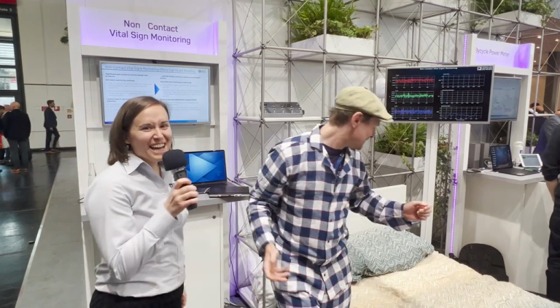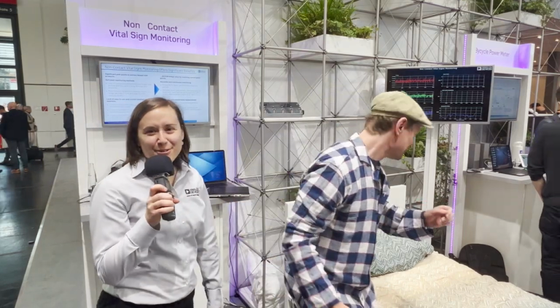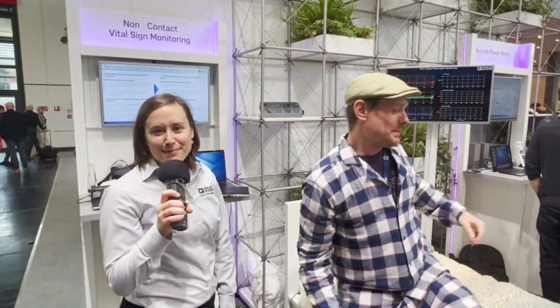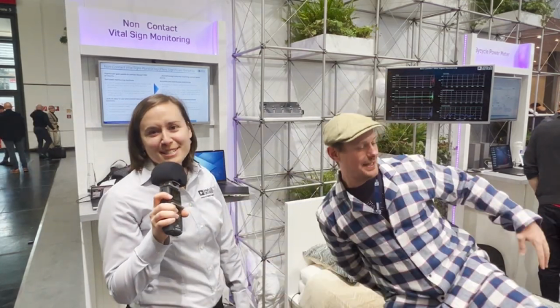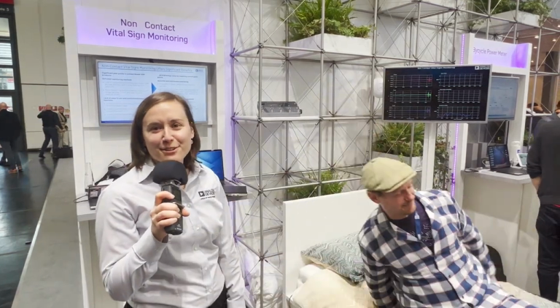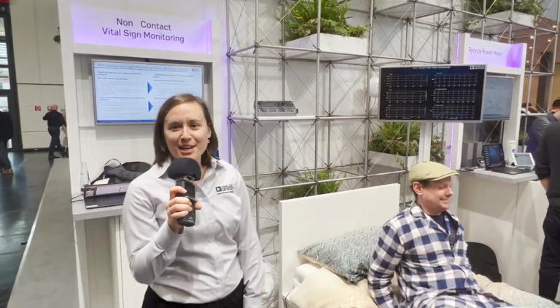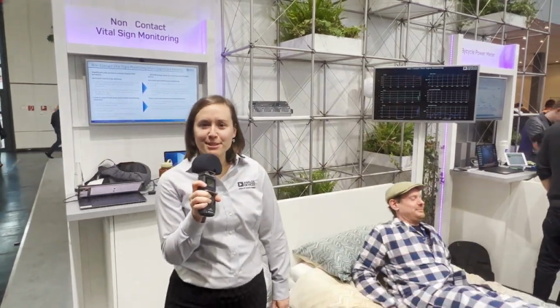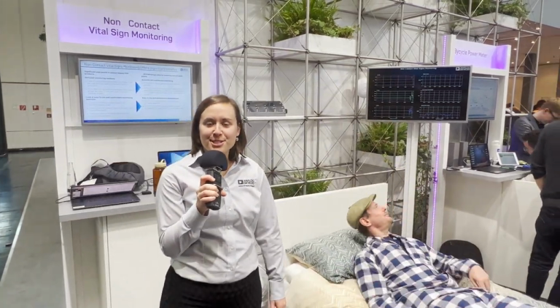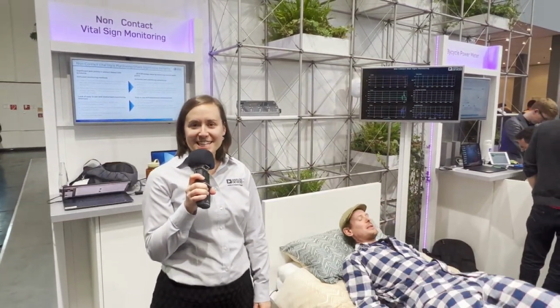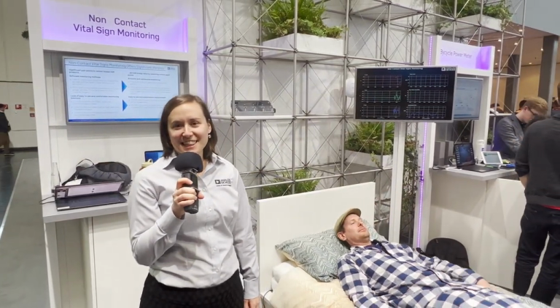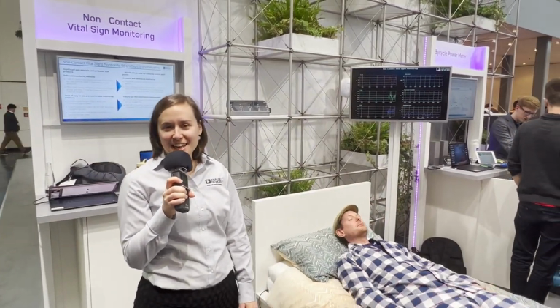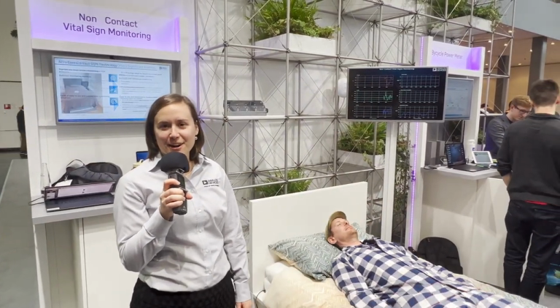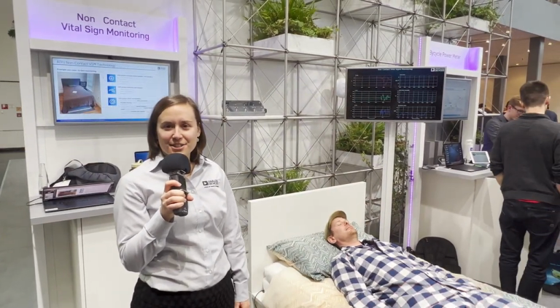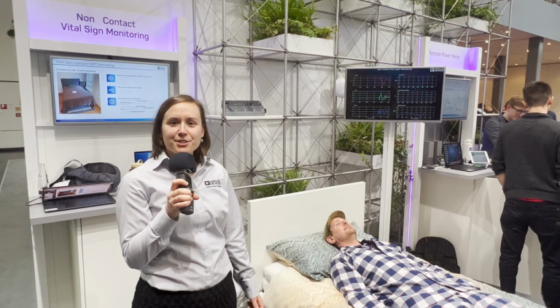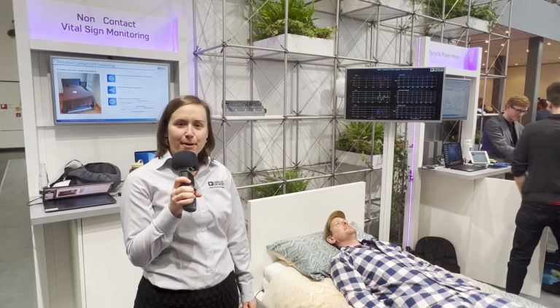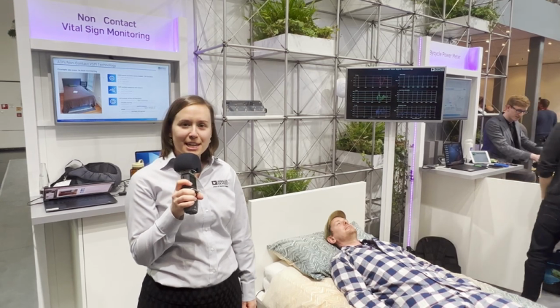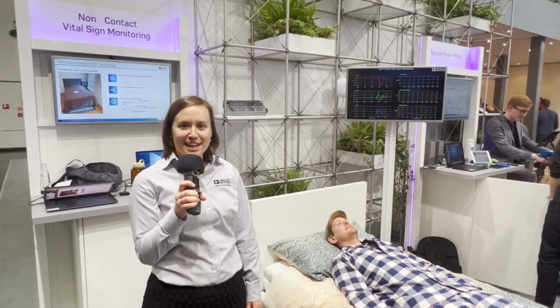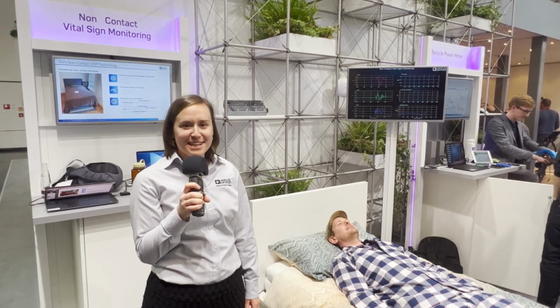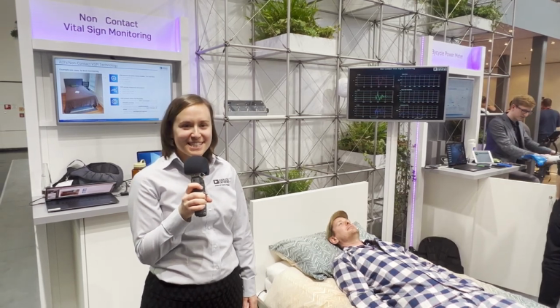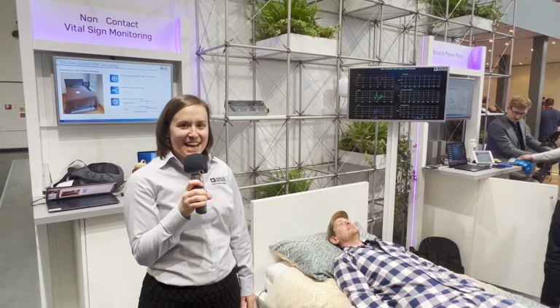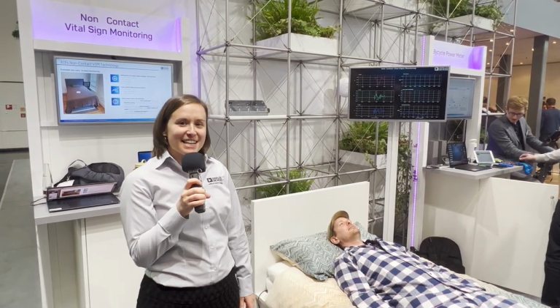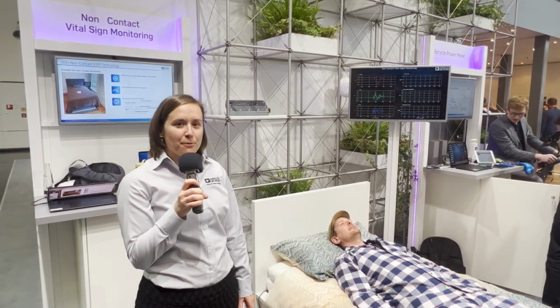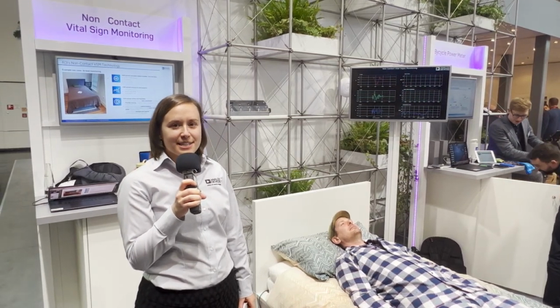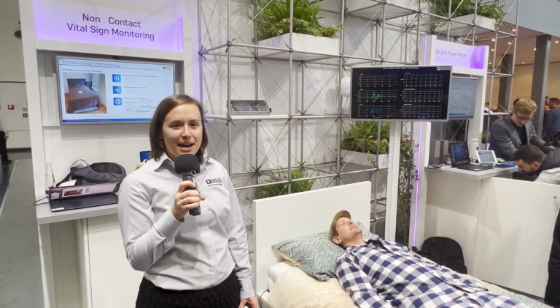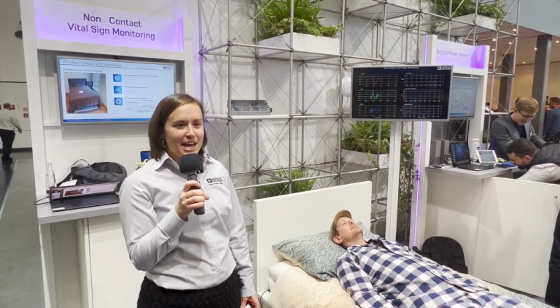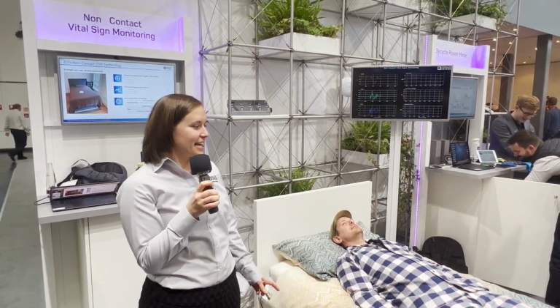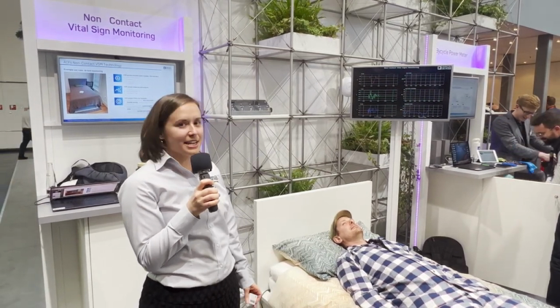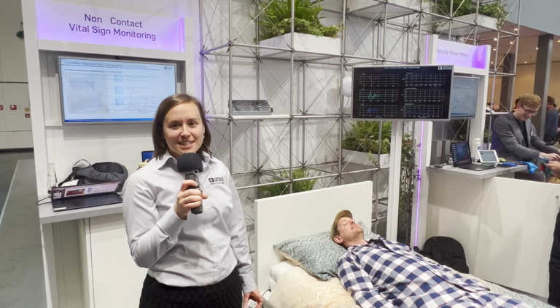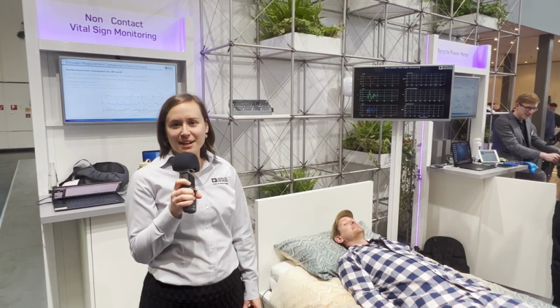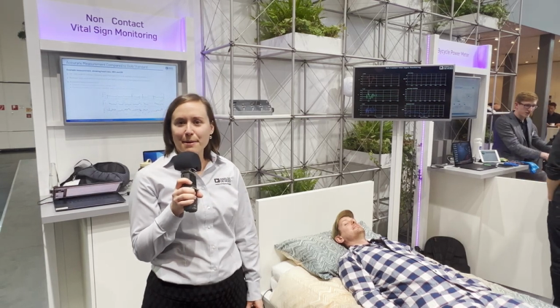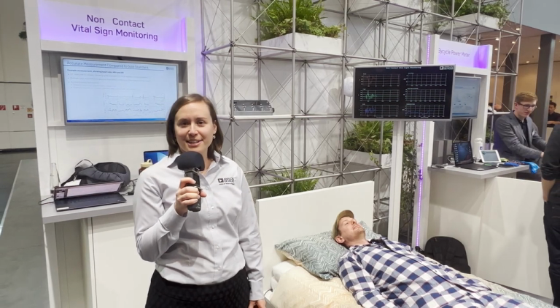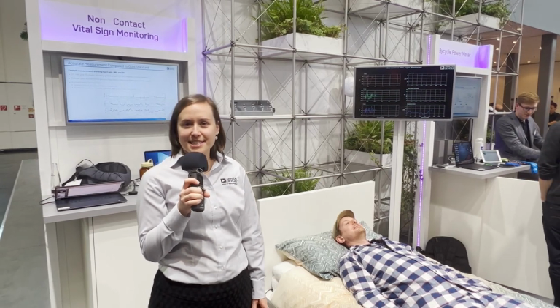Hi everyone, my name is Kate Fischel and I'm a research scientist at the Analog Garage, the research department of Analog Devices. Today we're going to talk about a non-contact vital sign monitoring system.